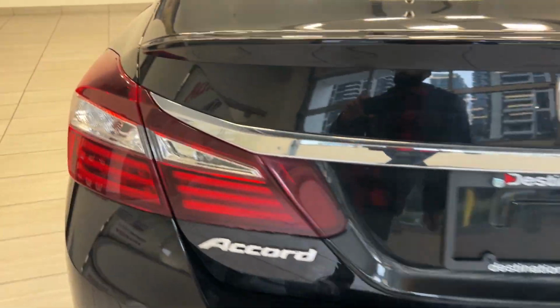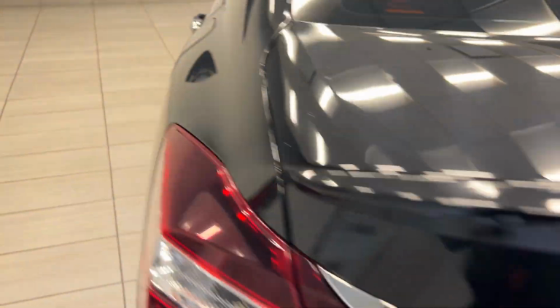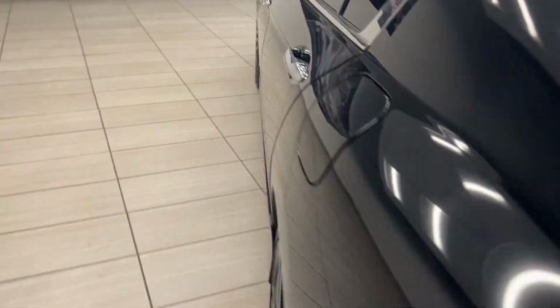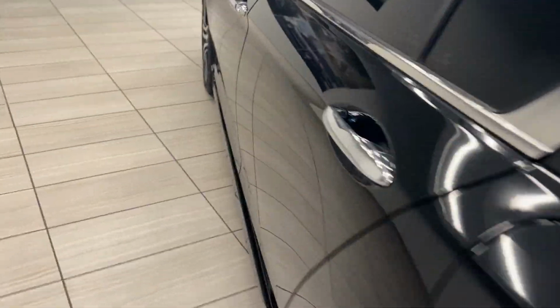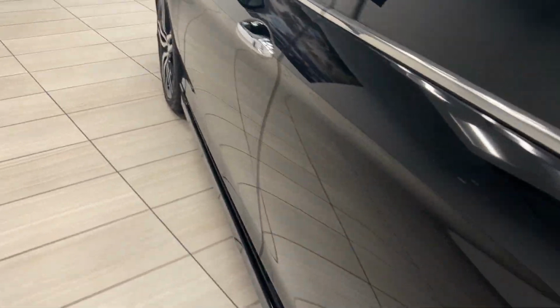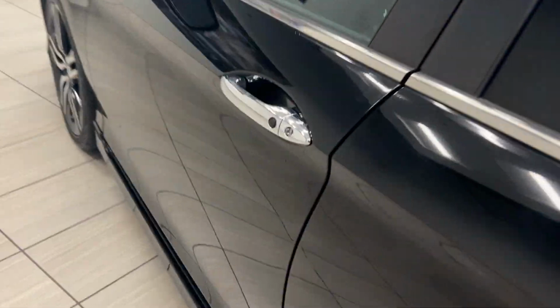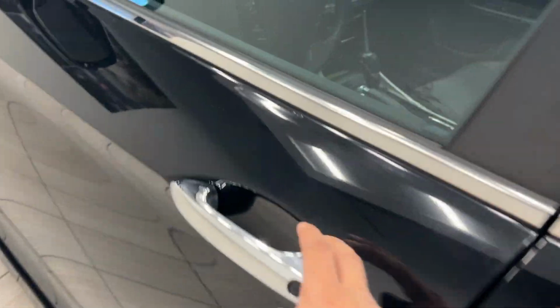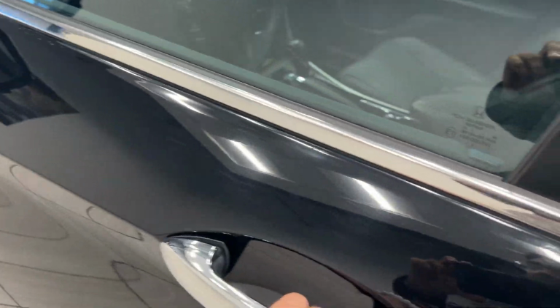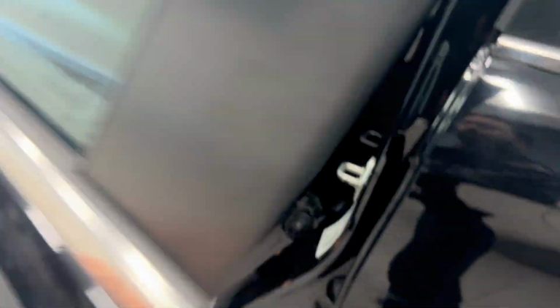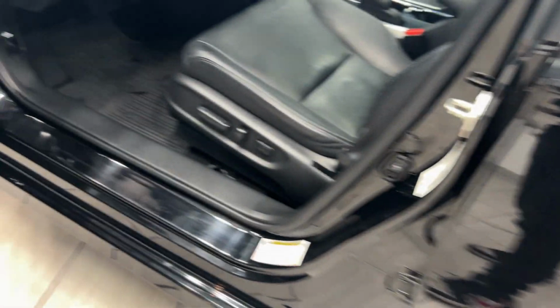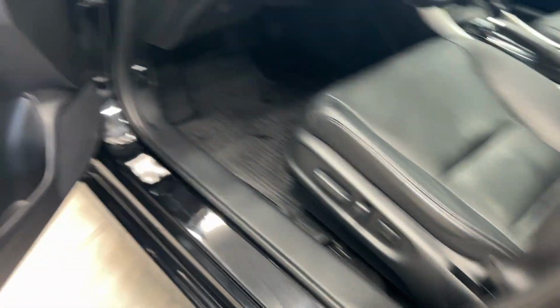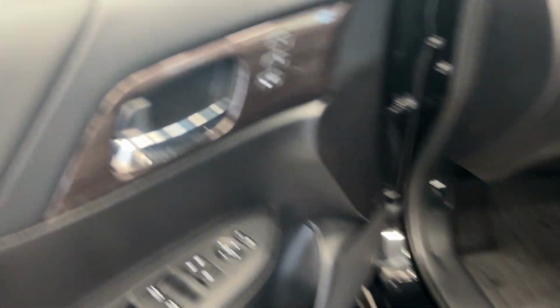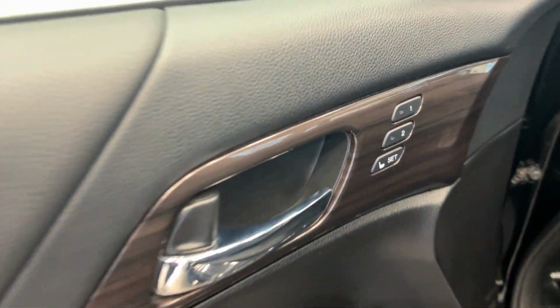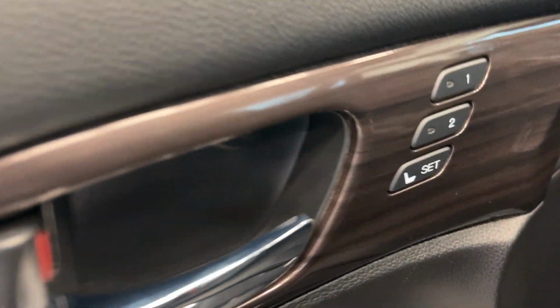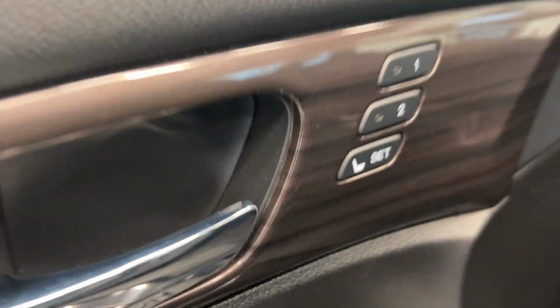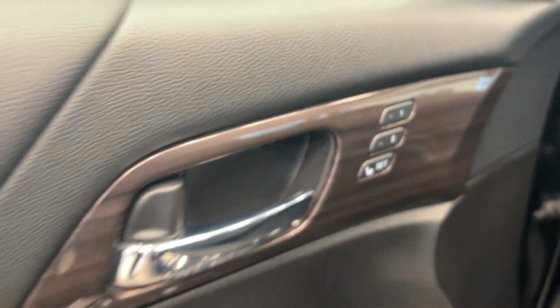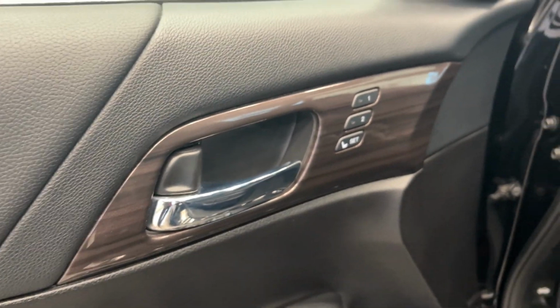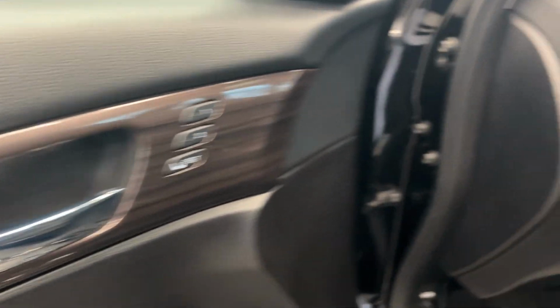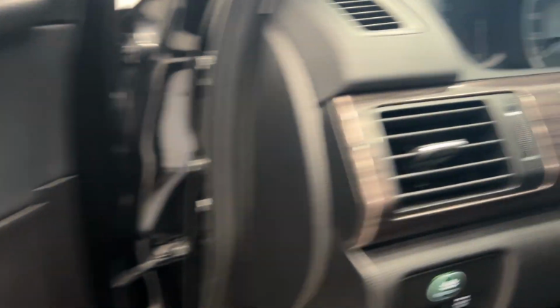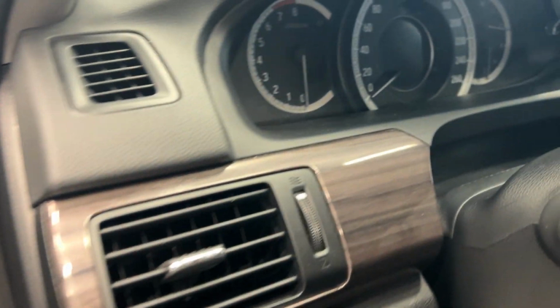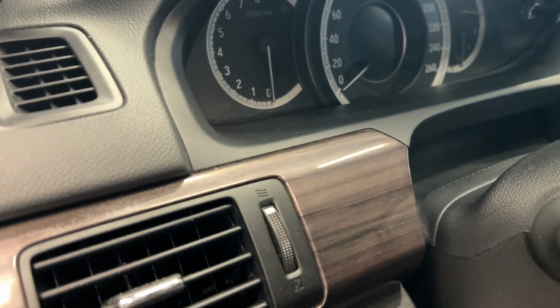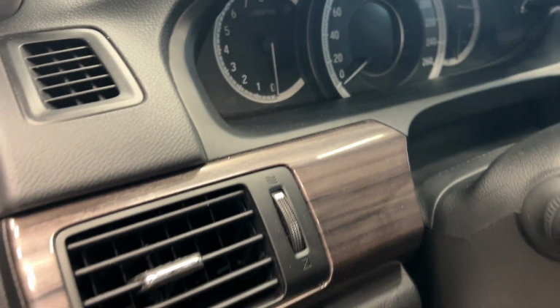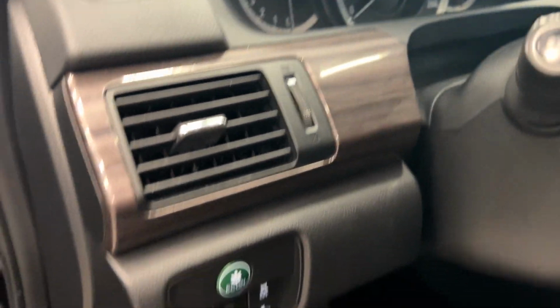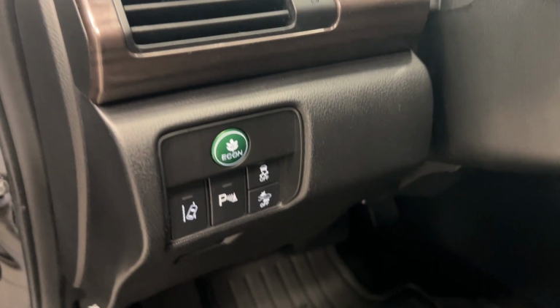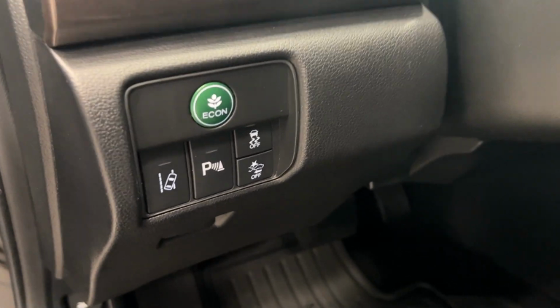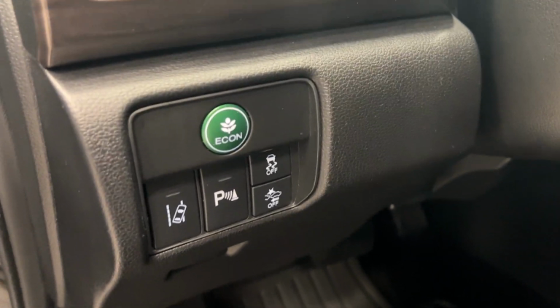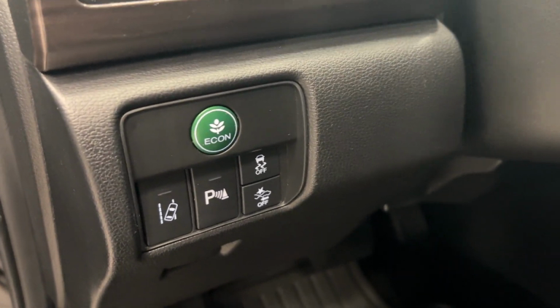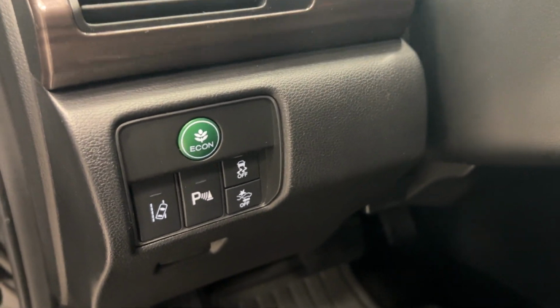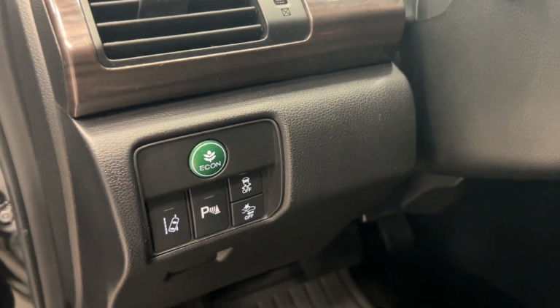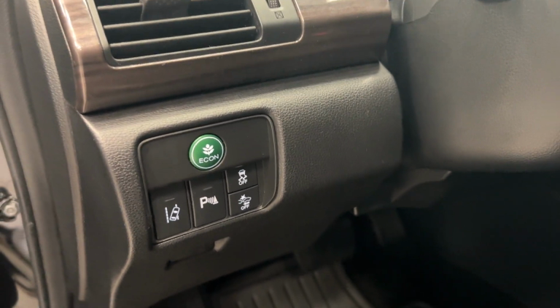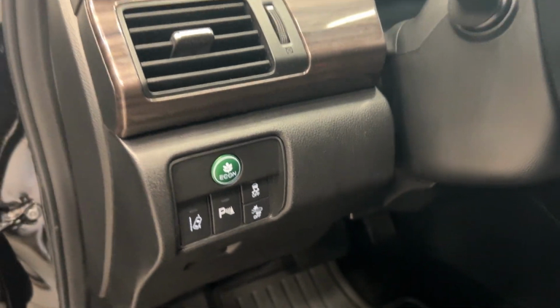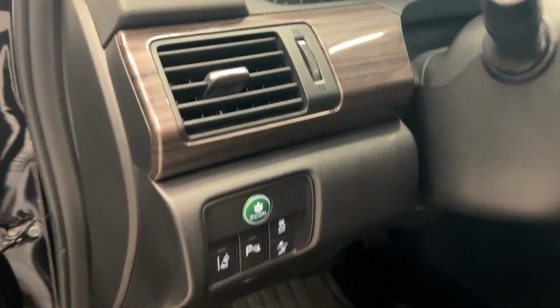We're going to take a look at the inside. We have Honda Sensing, powered seats, and memory seating with a nice wood panel. Some more panel on our dash. We have lane mitigation, collision avoidance, and our Econ button.